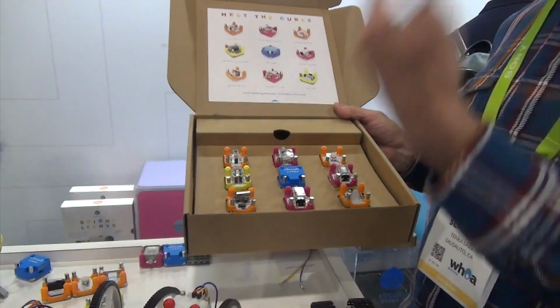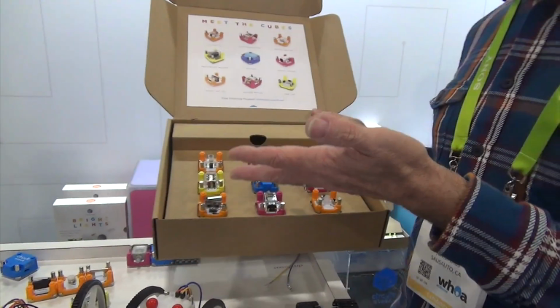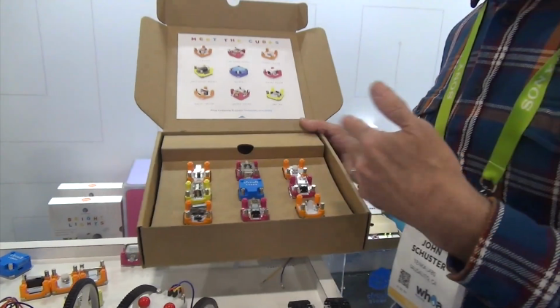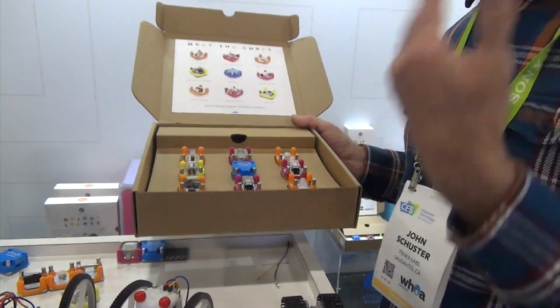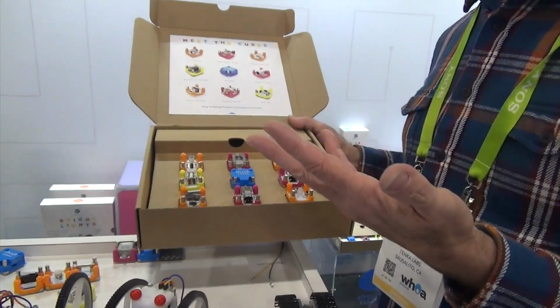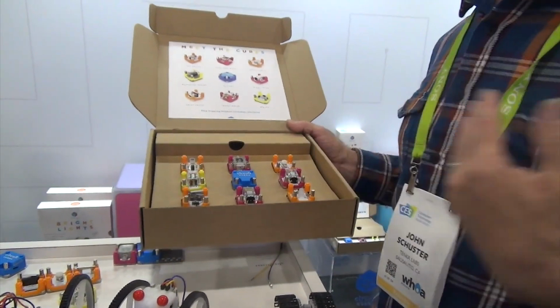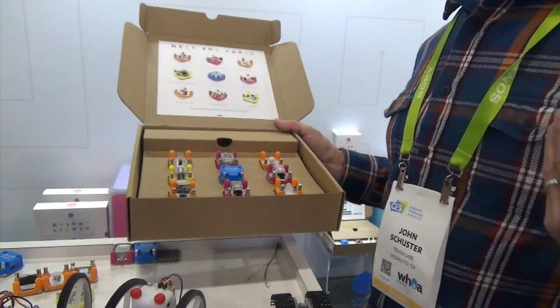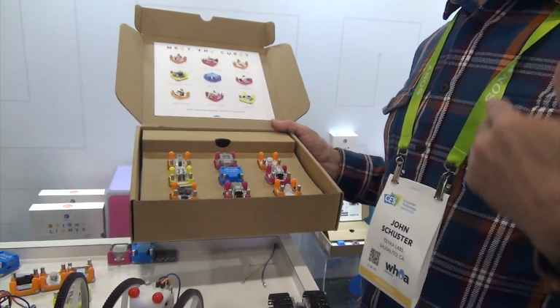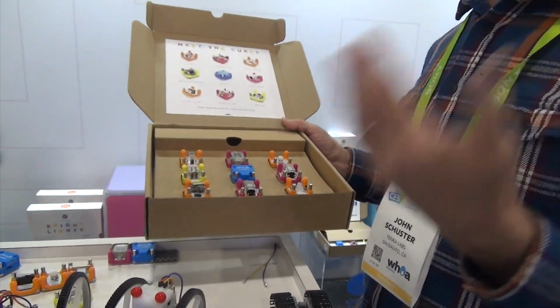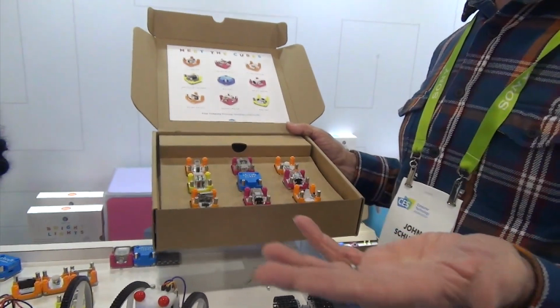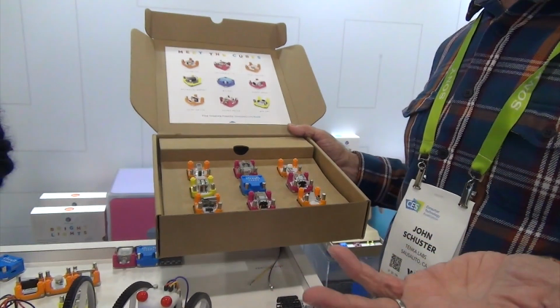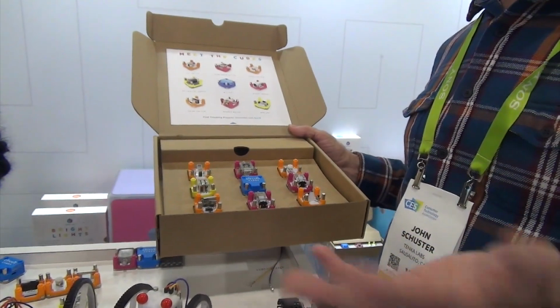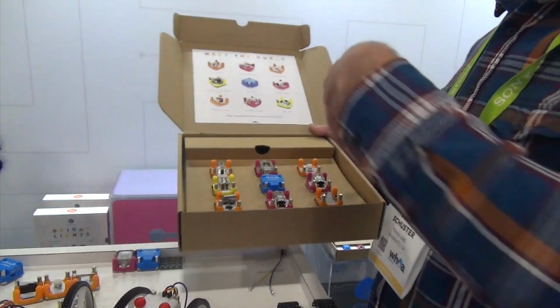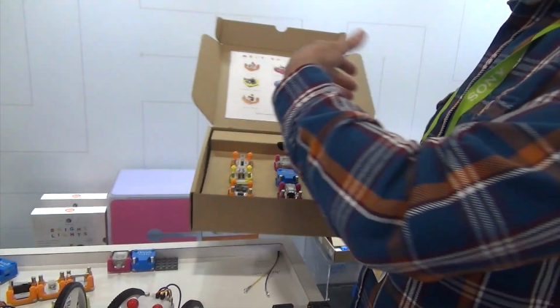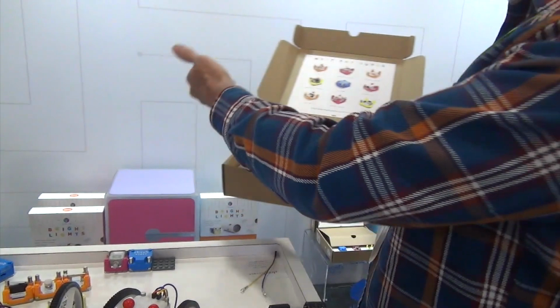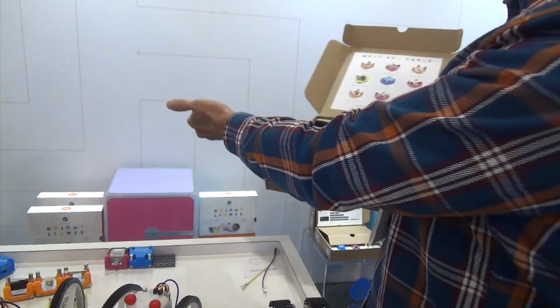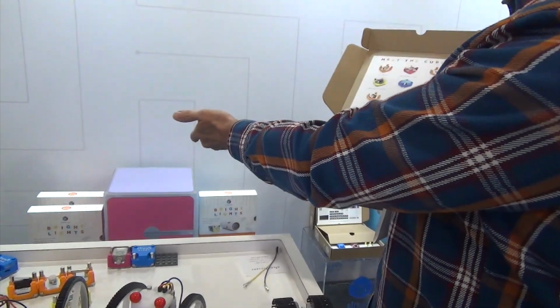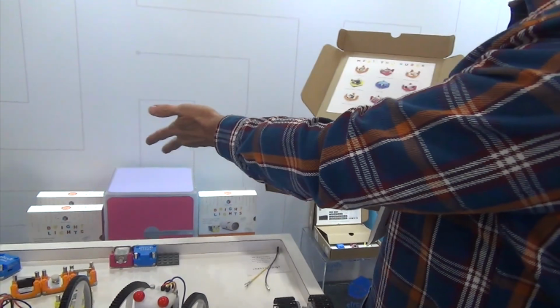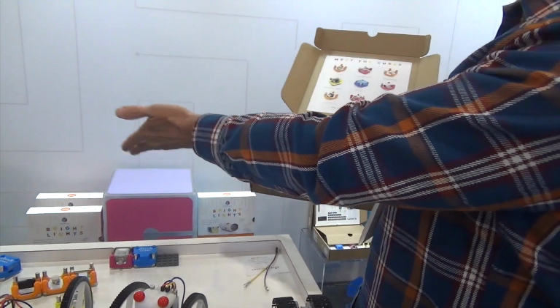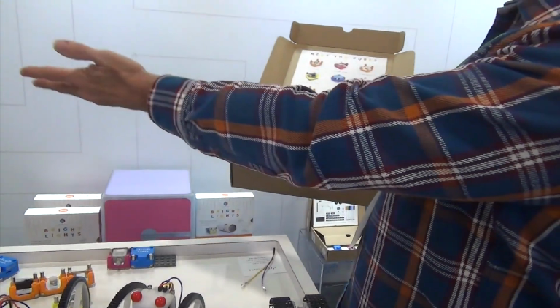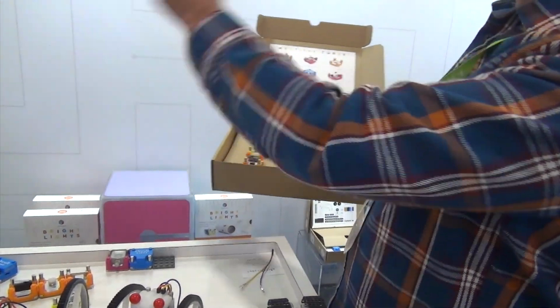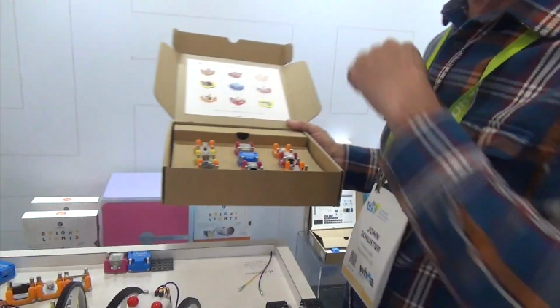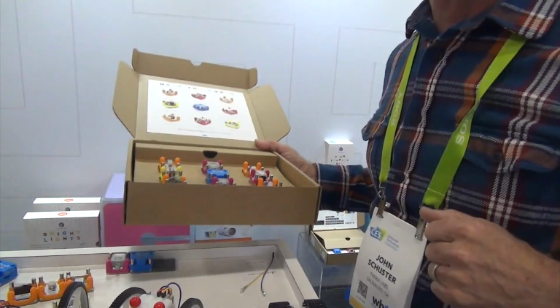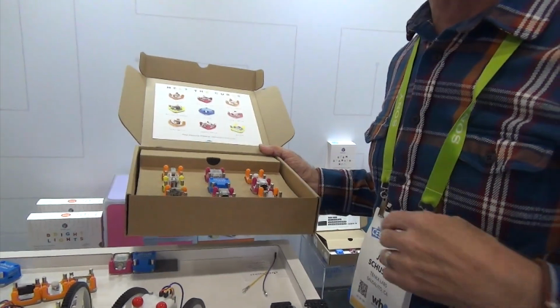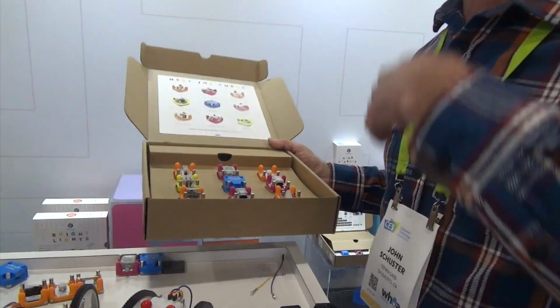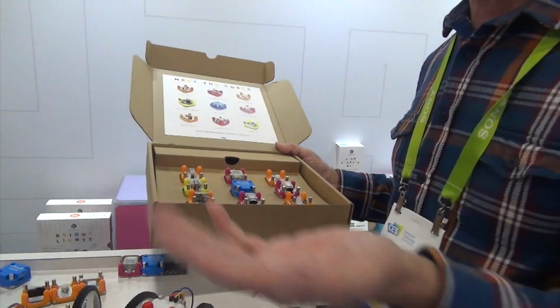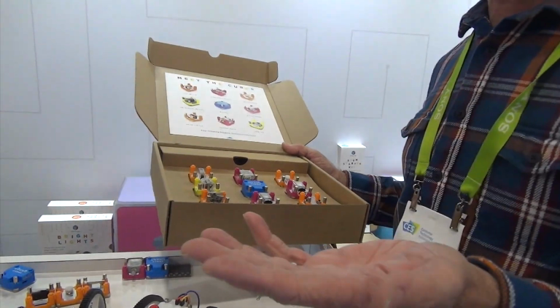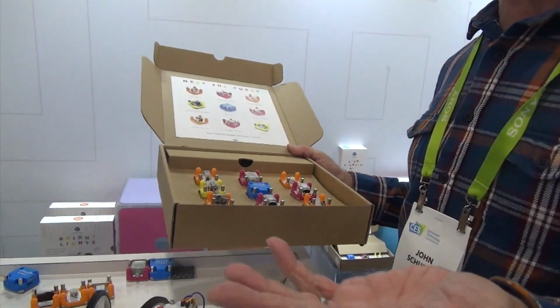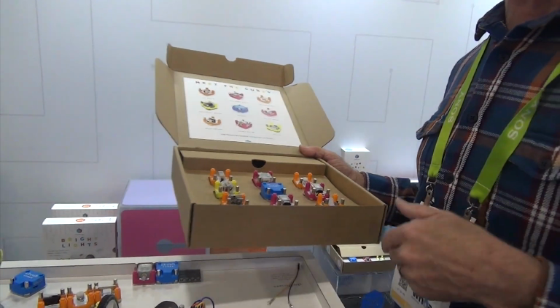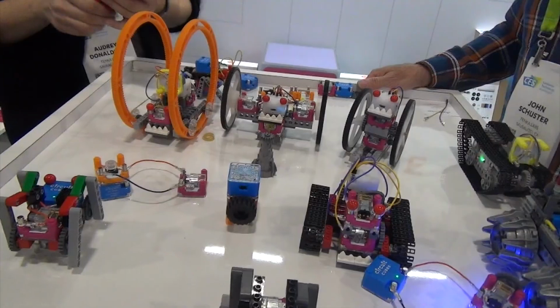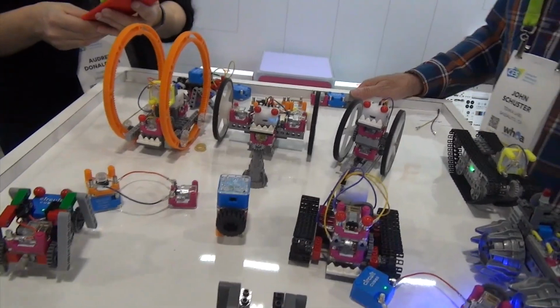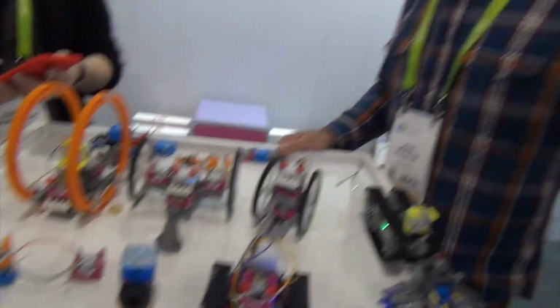These will also be available a la carte. So if you want to bling out your ruler ring, or maybe you already have the bright lights, wacky wheels, or smart art, and you want to enhance that capability — keep us posted.